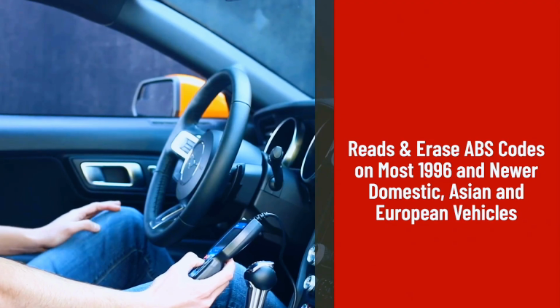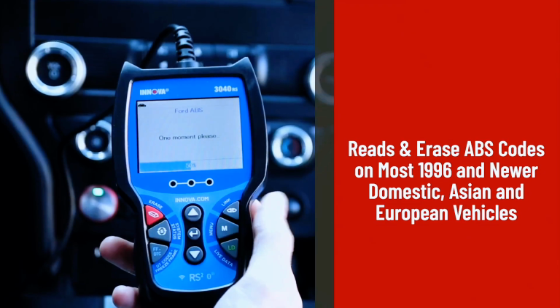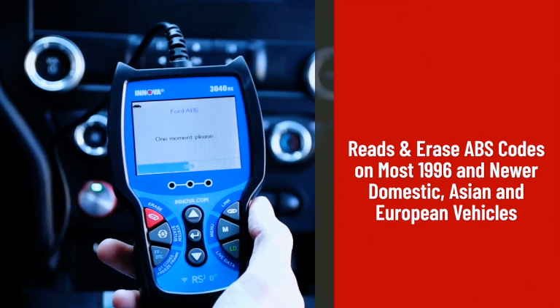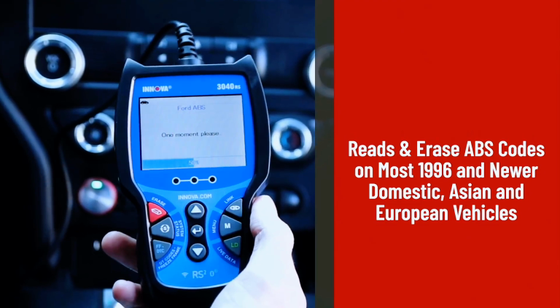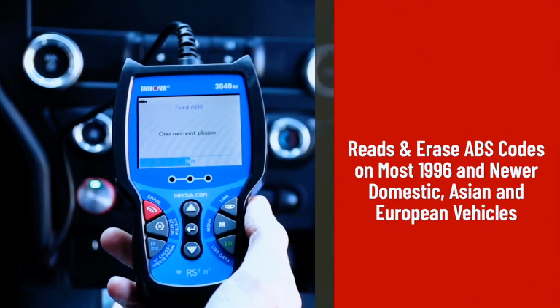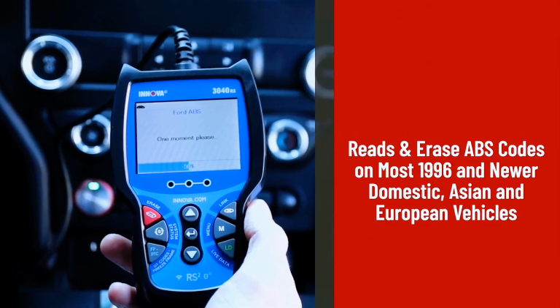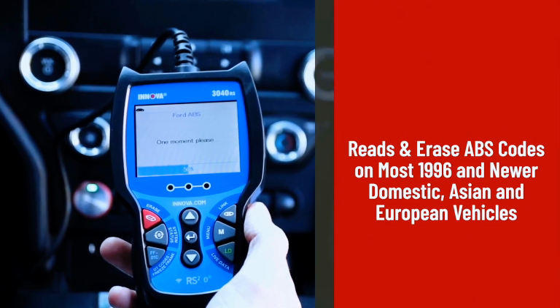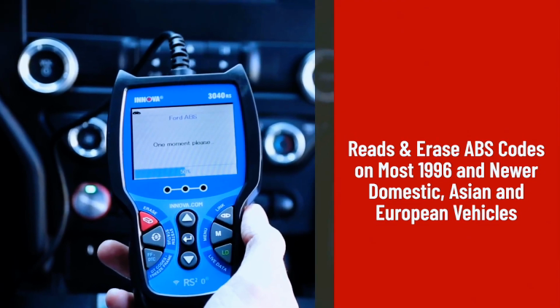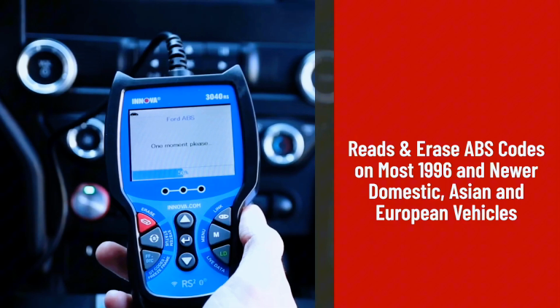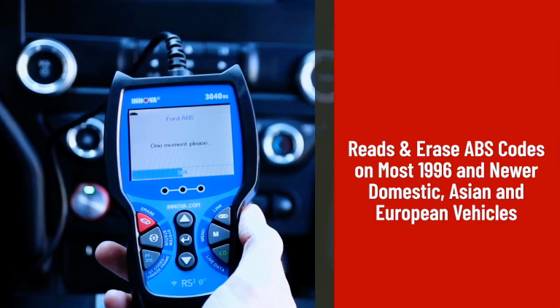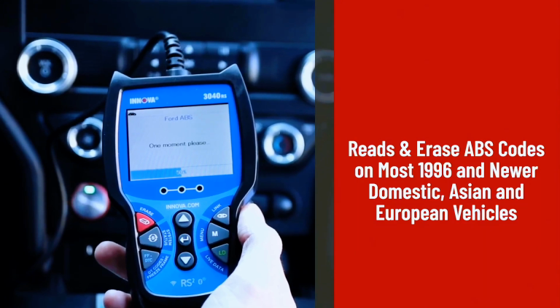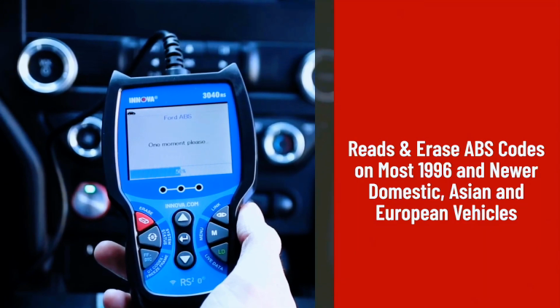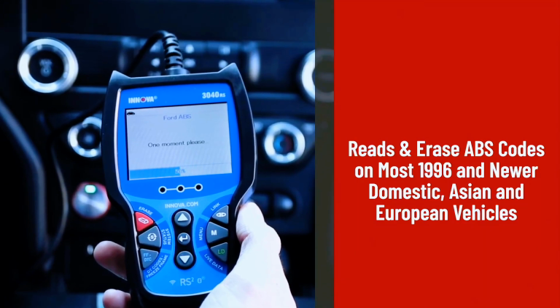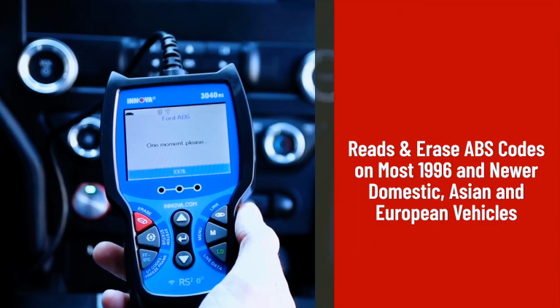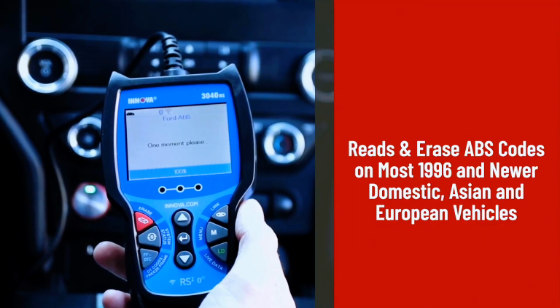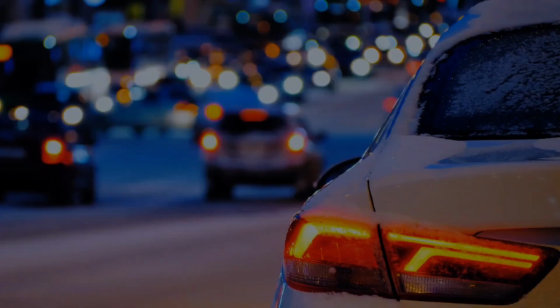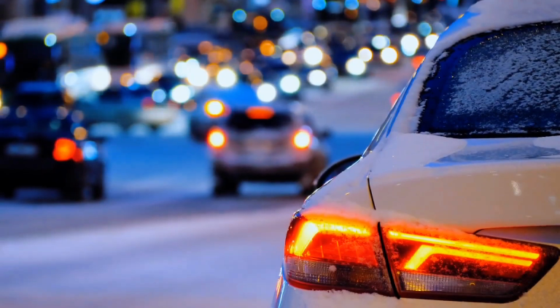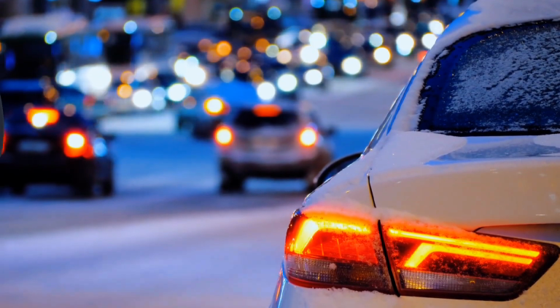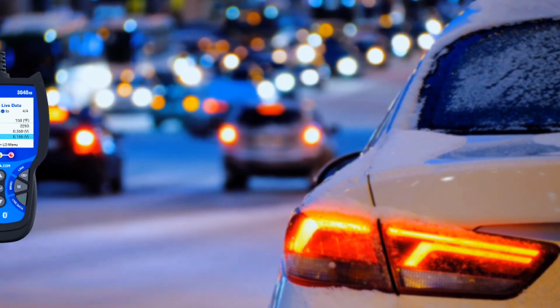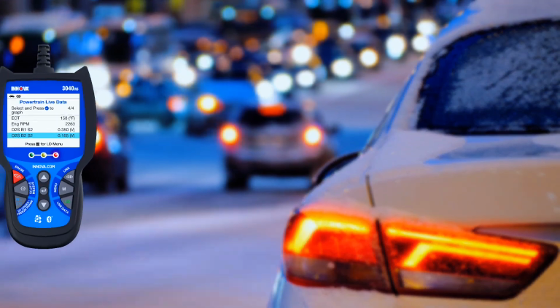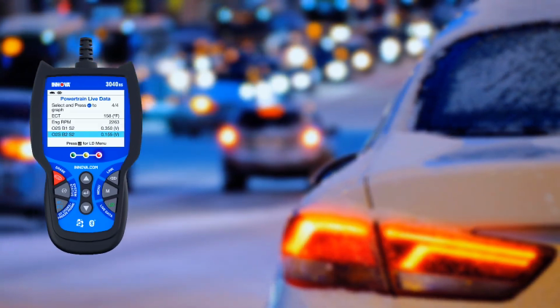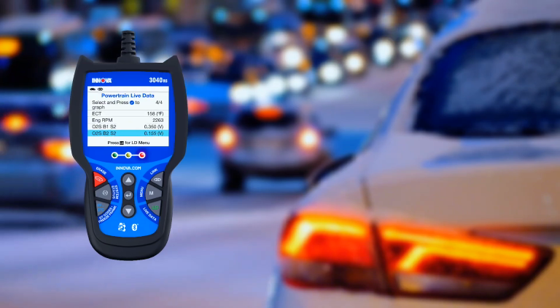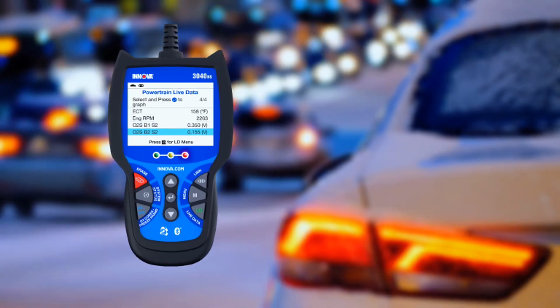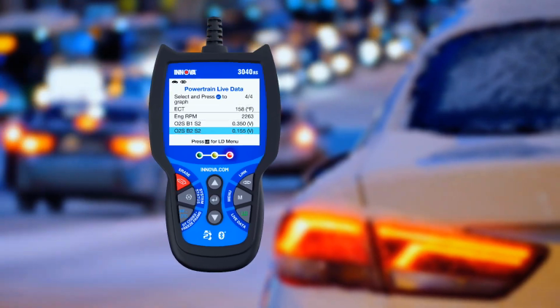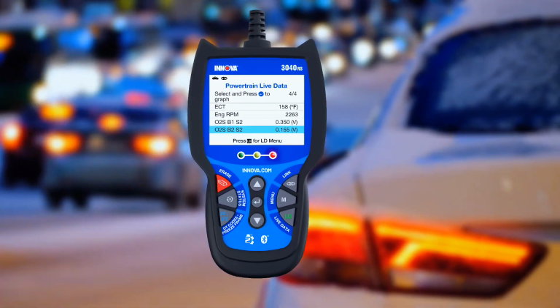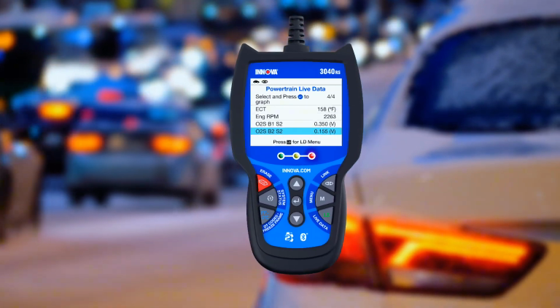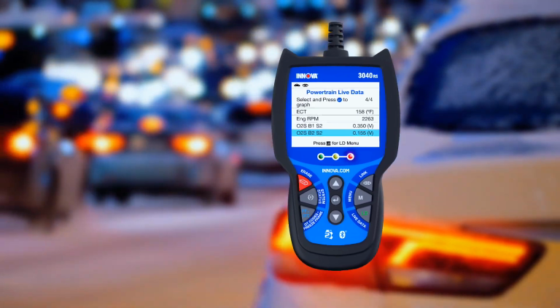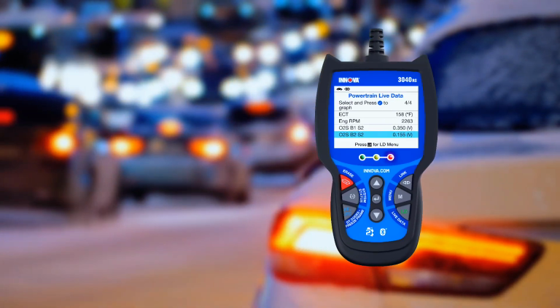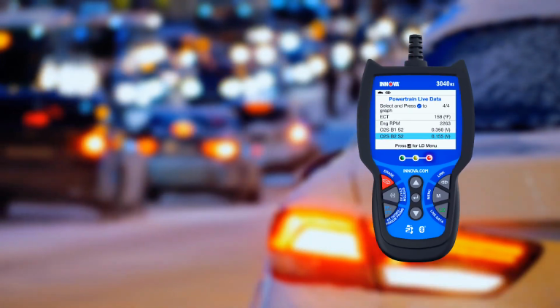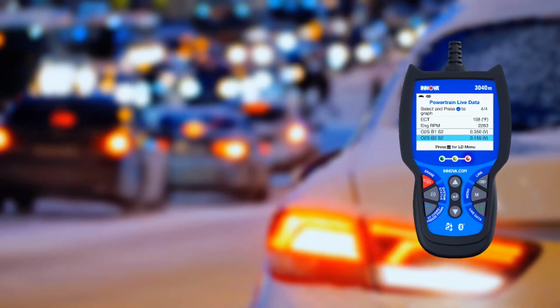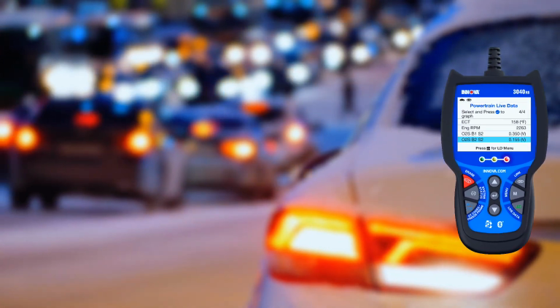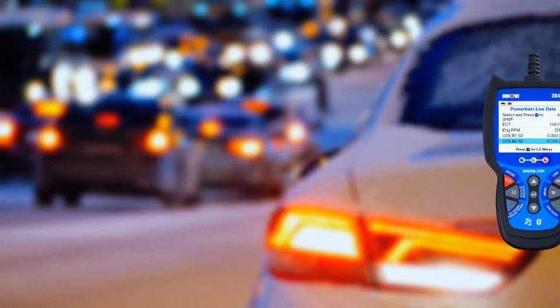It empowers the home mechanic with professional-level functionality but entry-level difficulty, as it is designed and developed in the U.S. and supported by unmatched technical assistance from a staff of all ASE certified technicians.